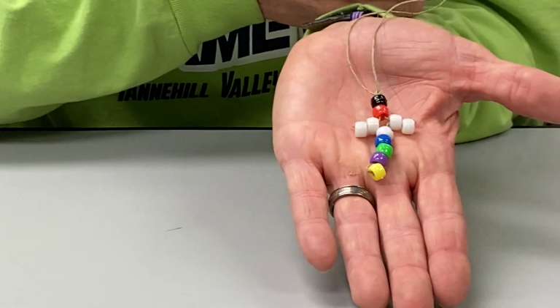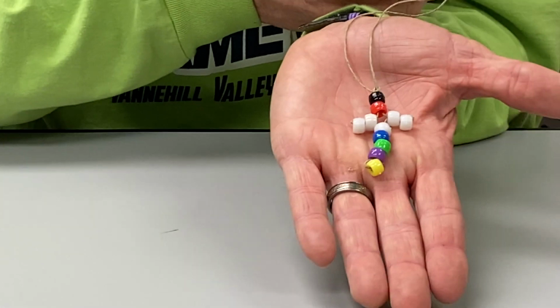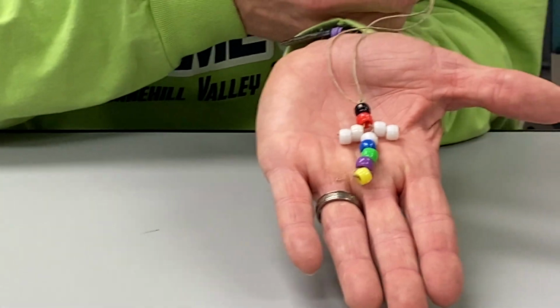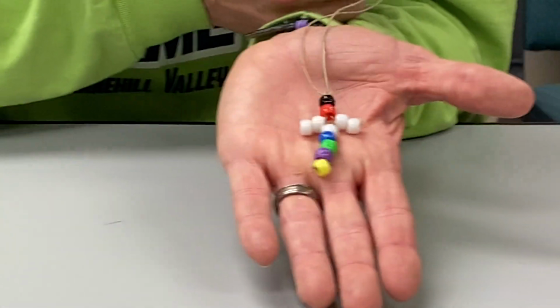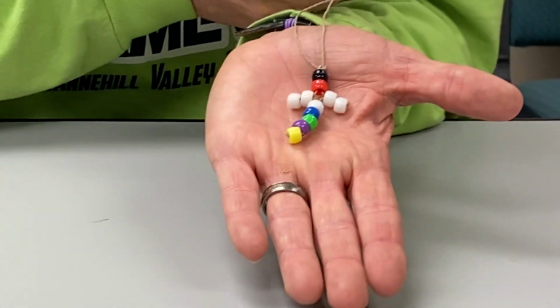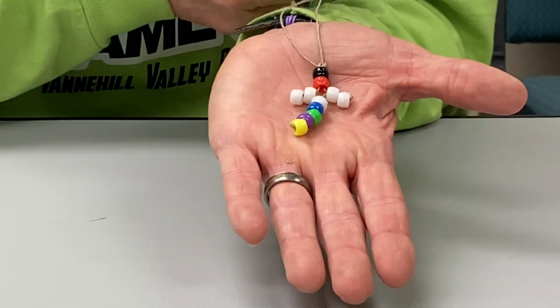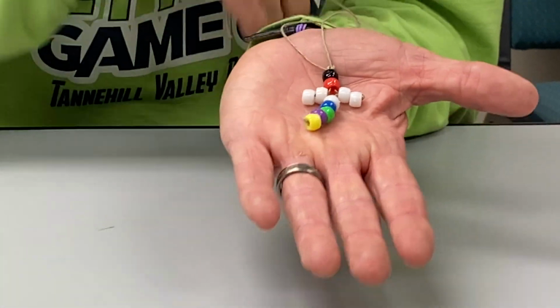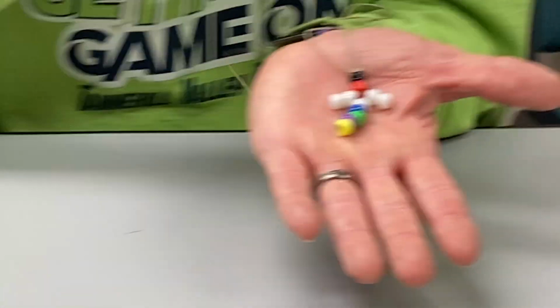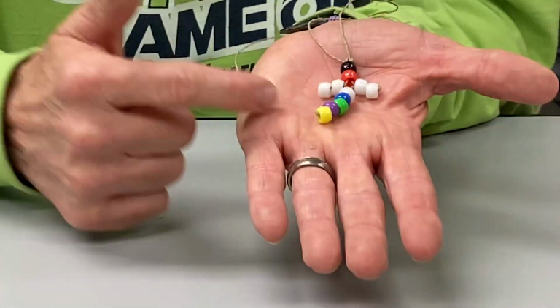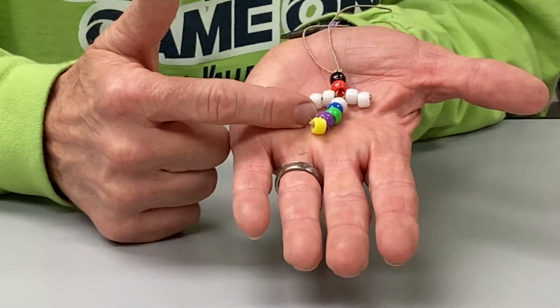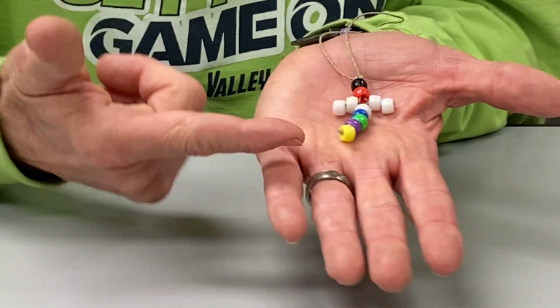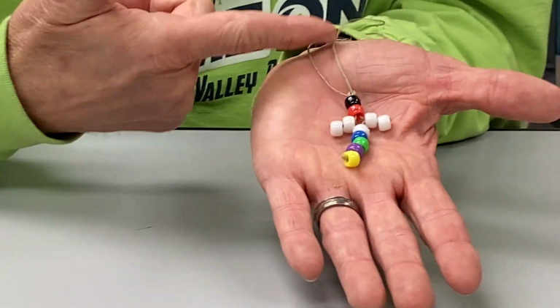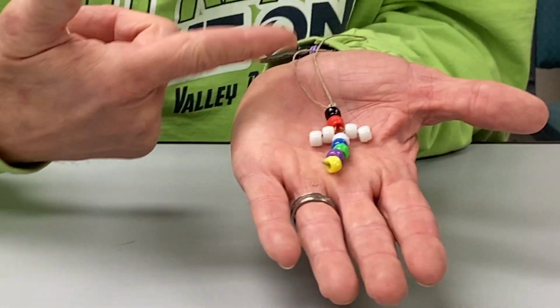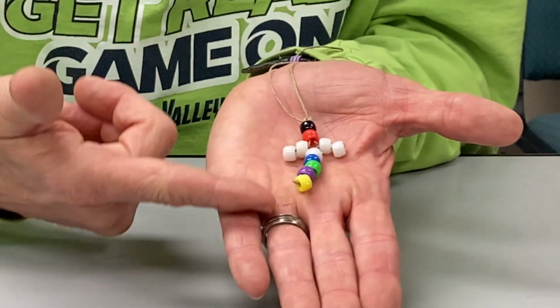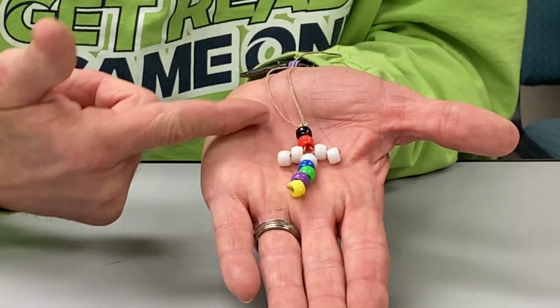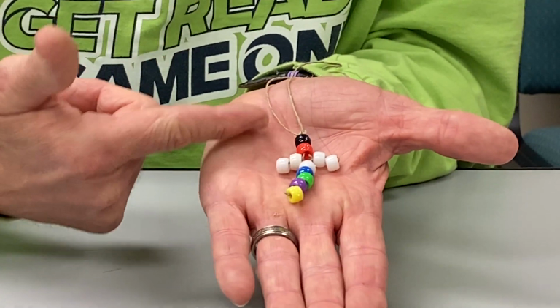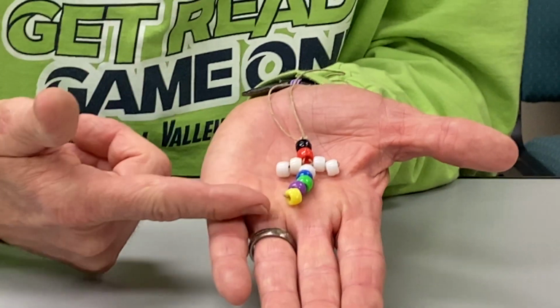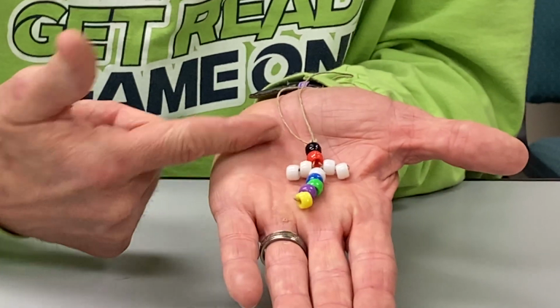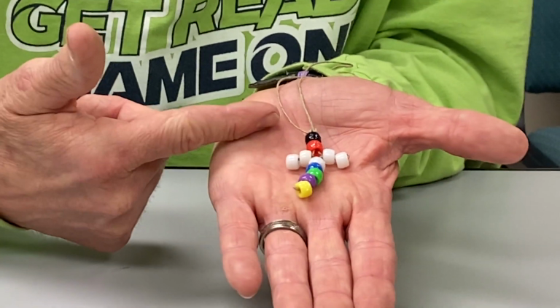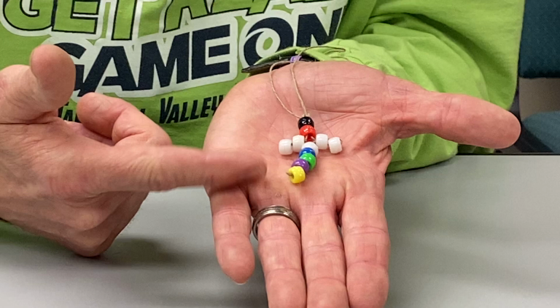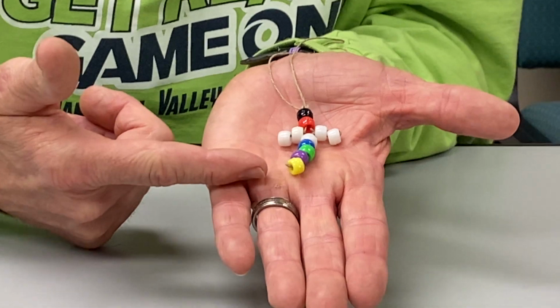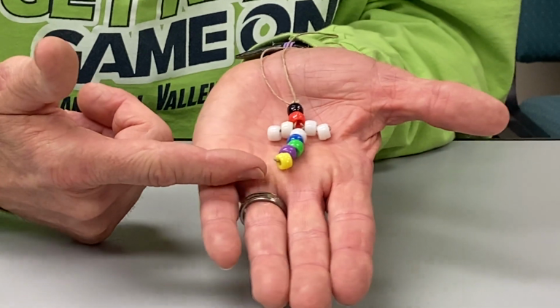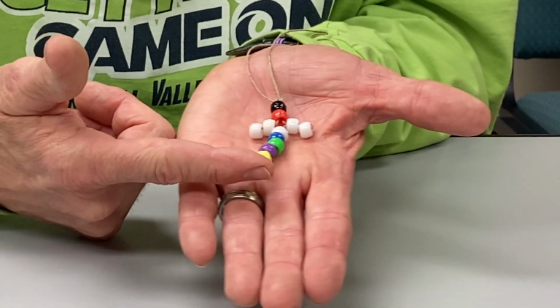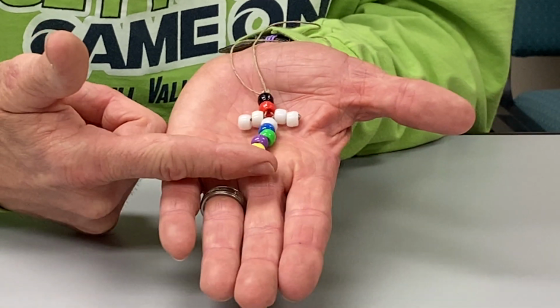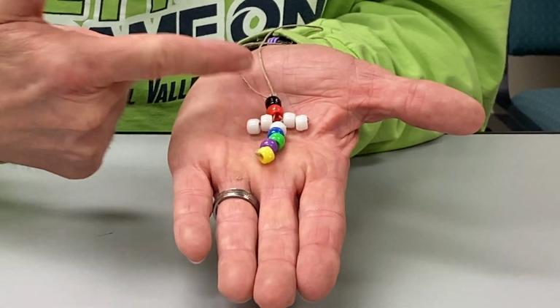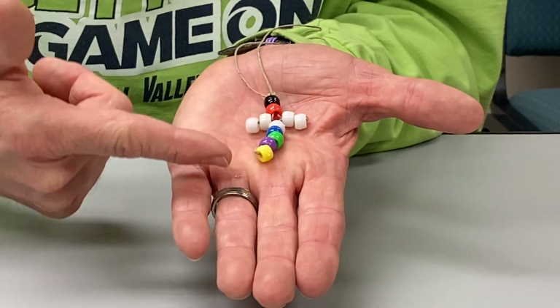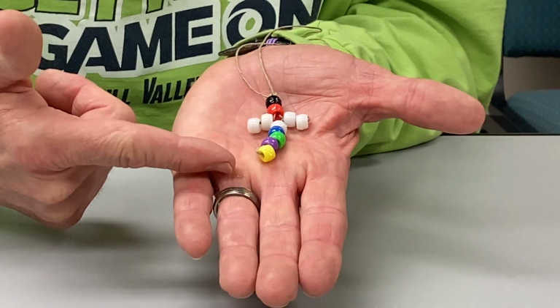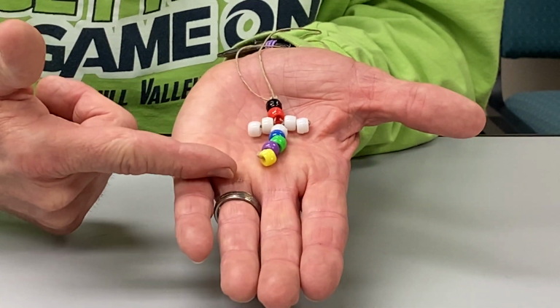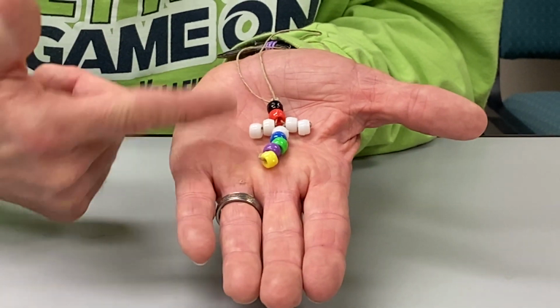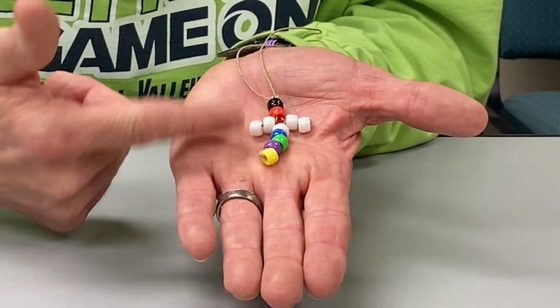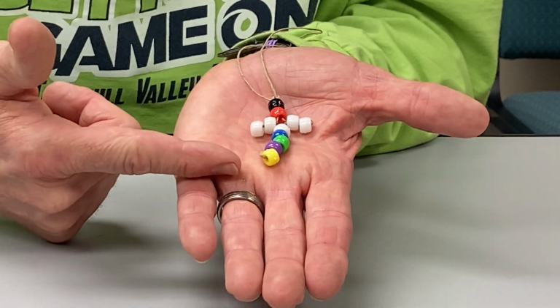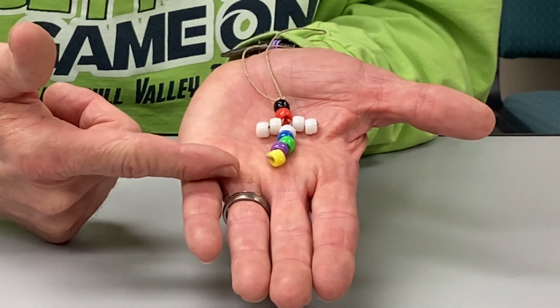Boys and girls and parents, we're going to make what I call my Easter salvation necklace — the cross necklace.